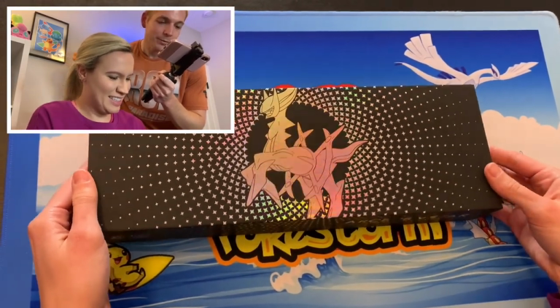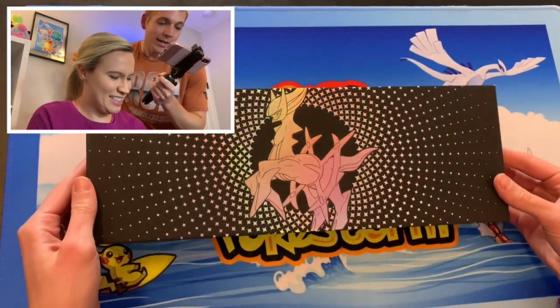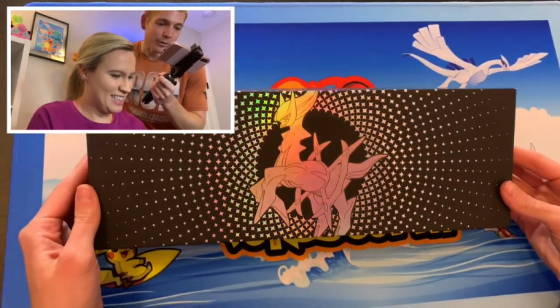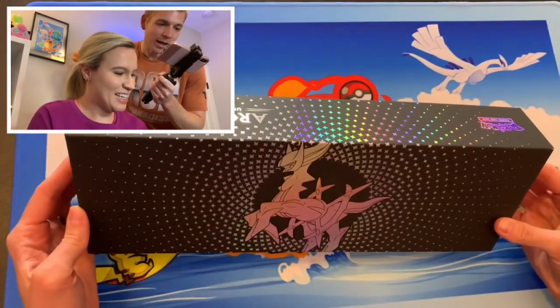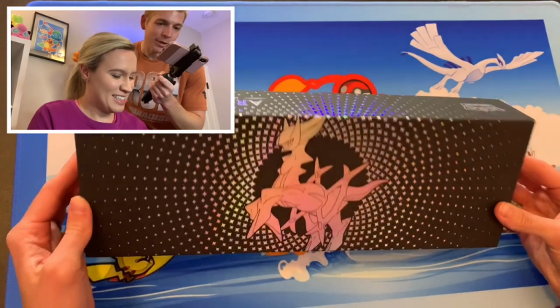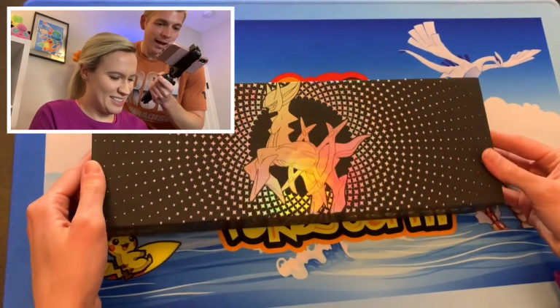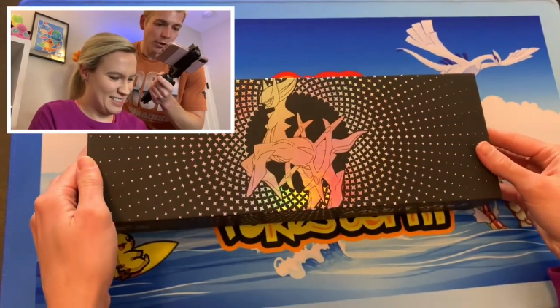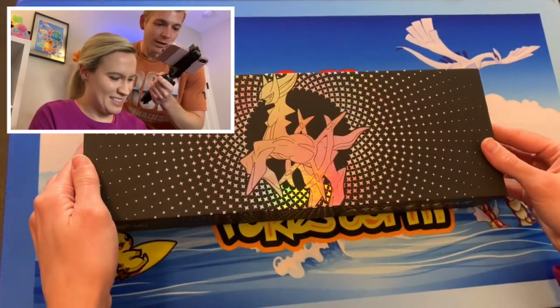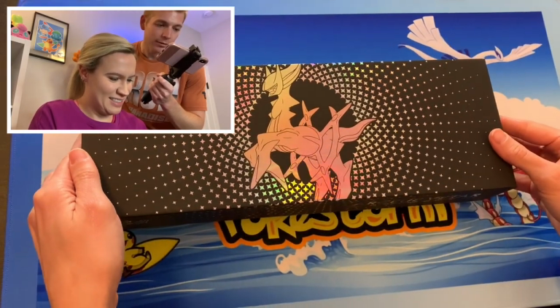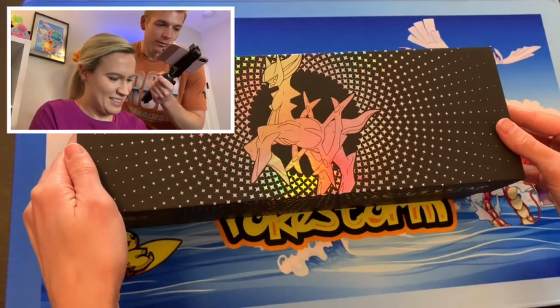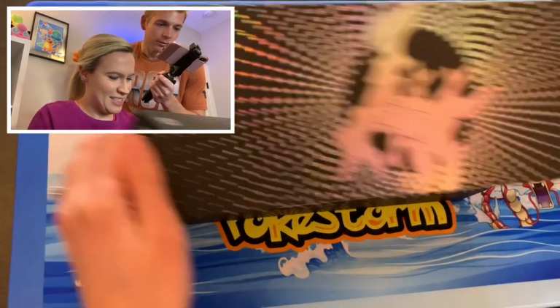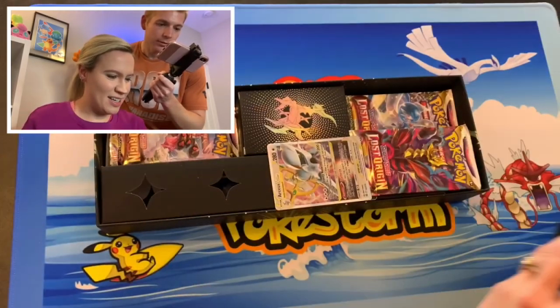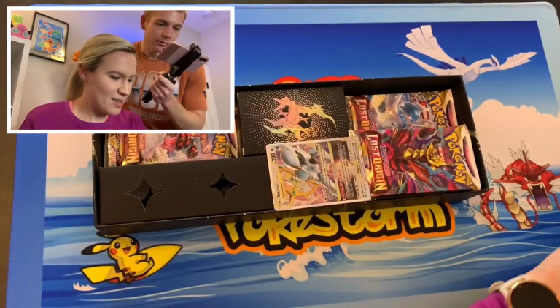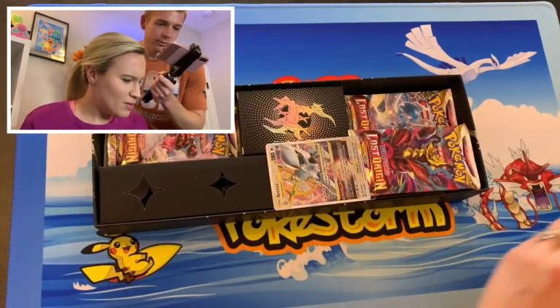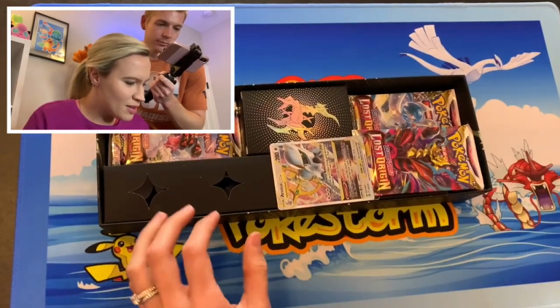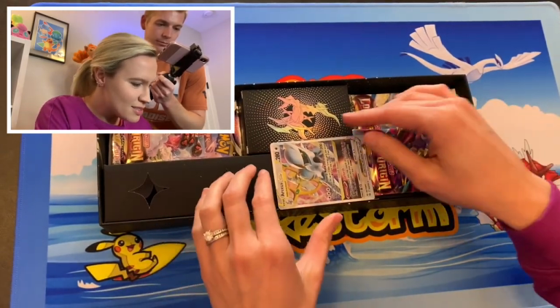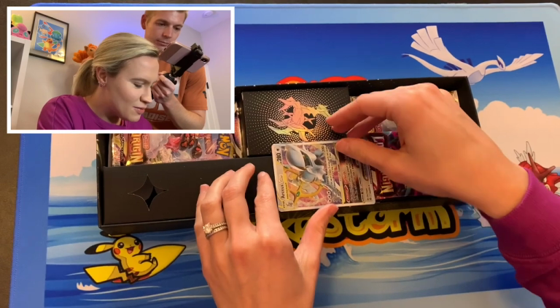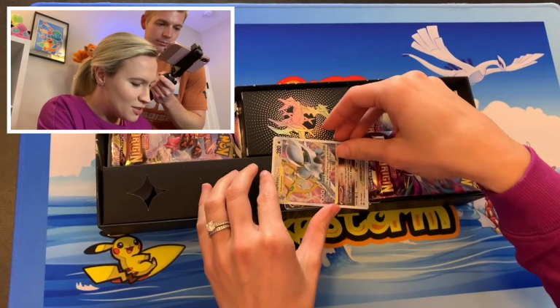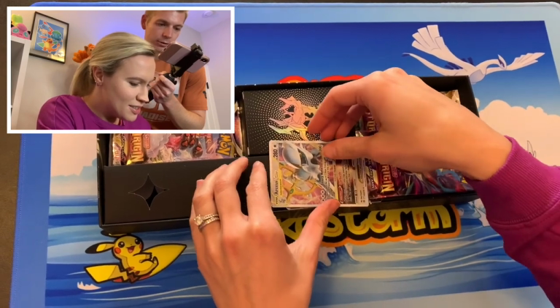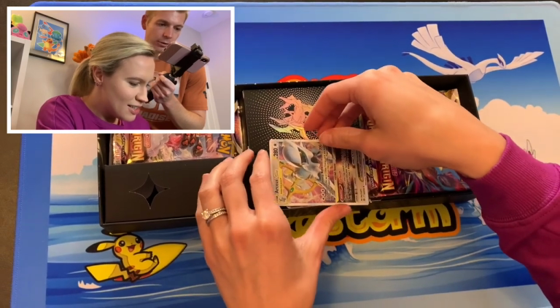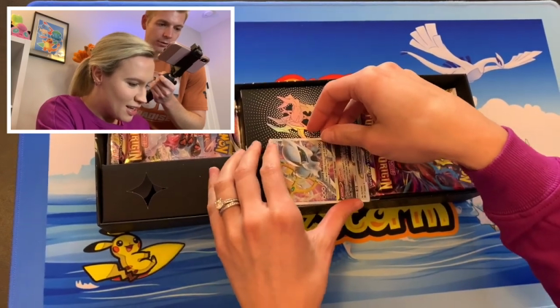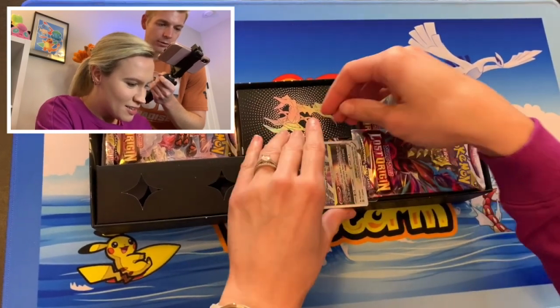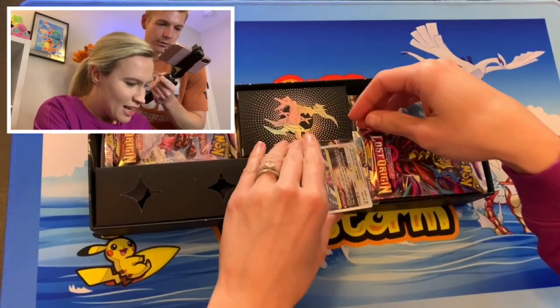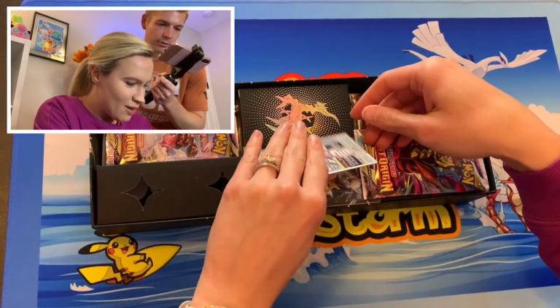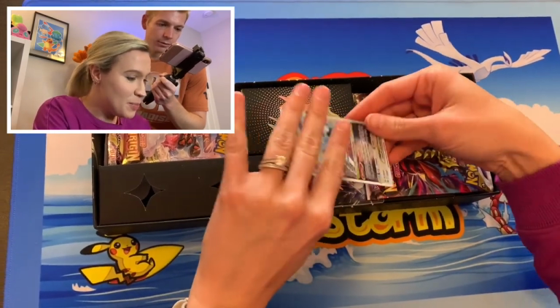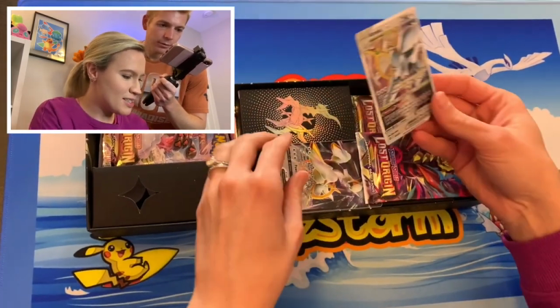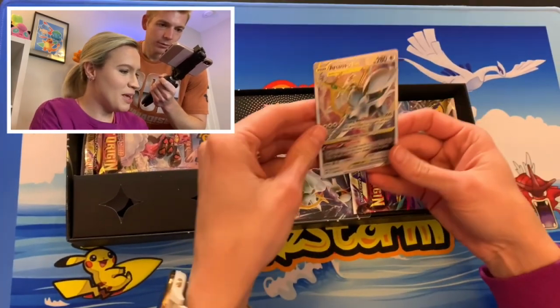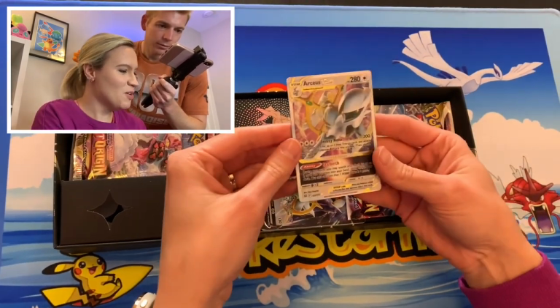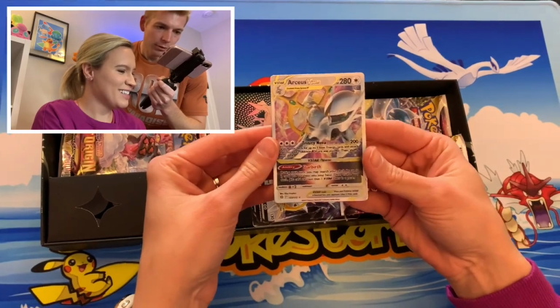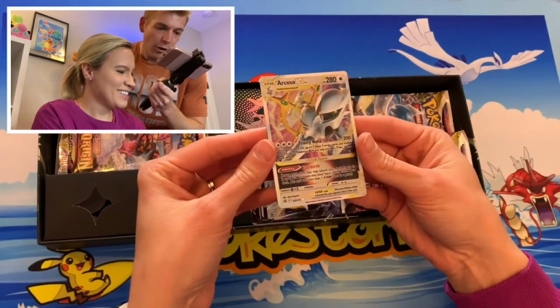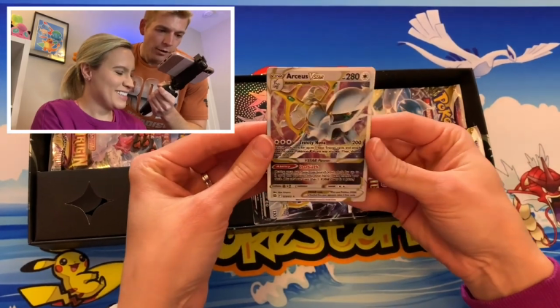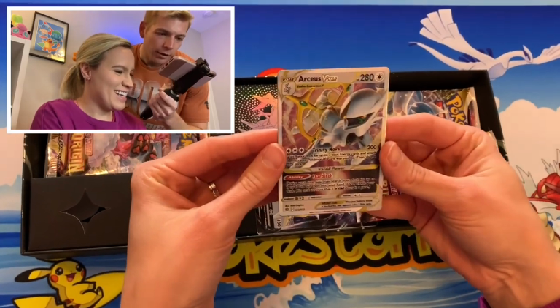Guys, we've had this for some time and we just have not opened it. That's just kind of hanging out there, but they're metal. Oh, I didn't know that.